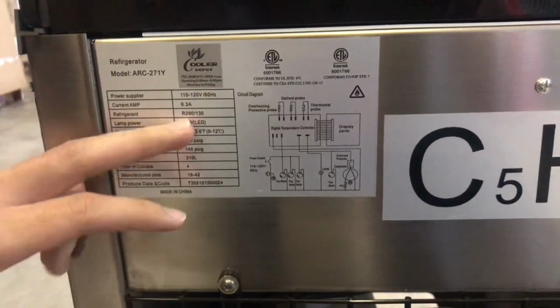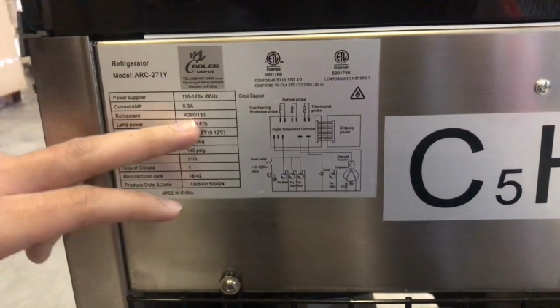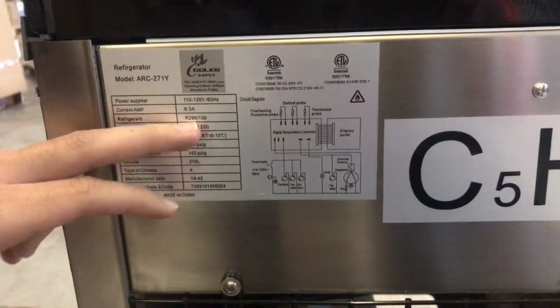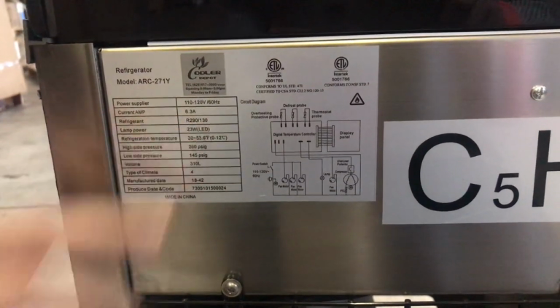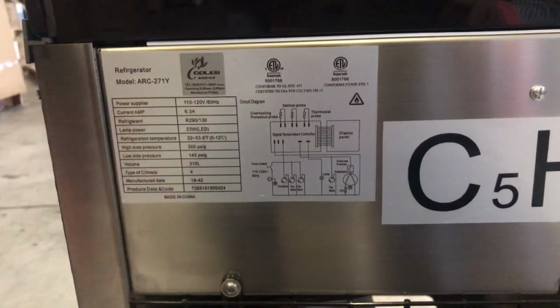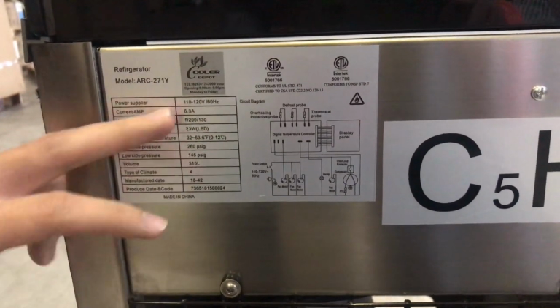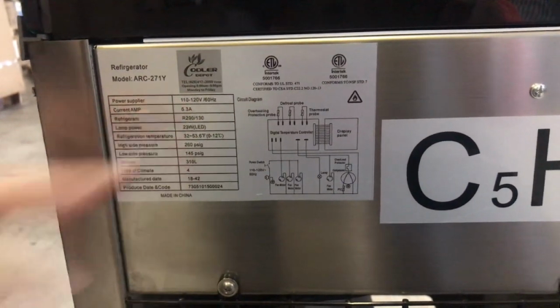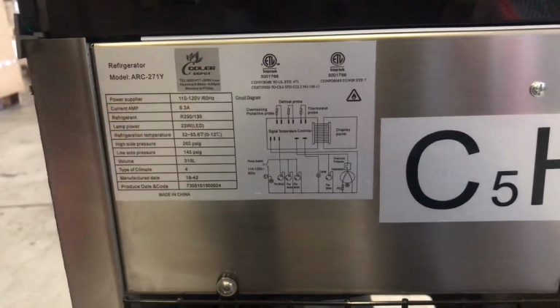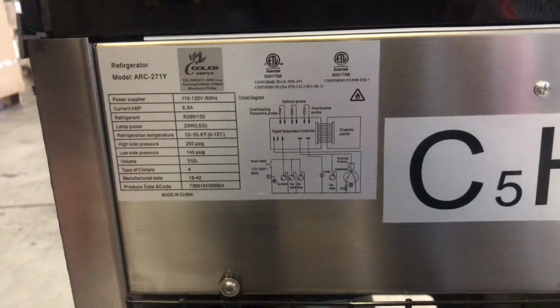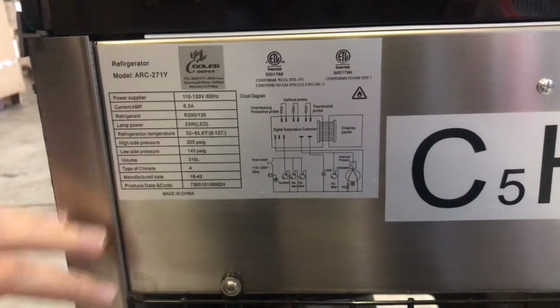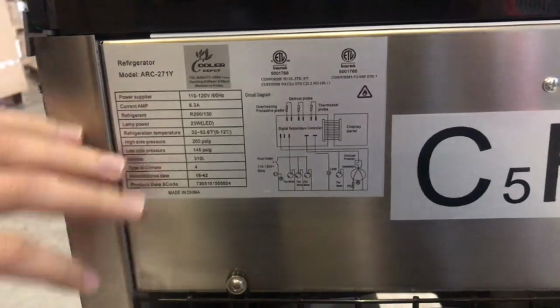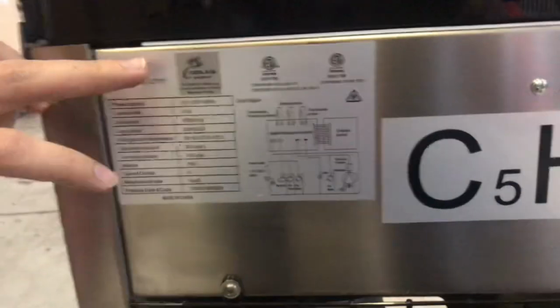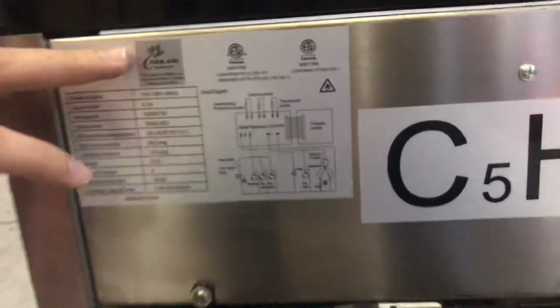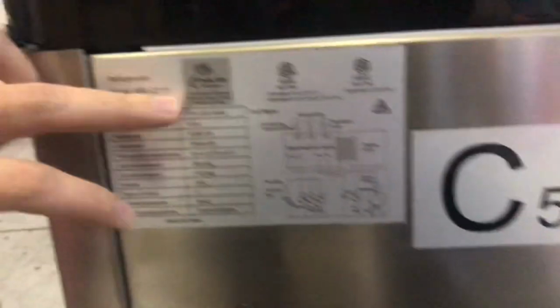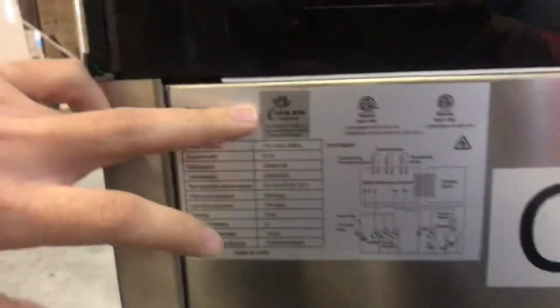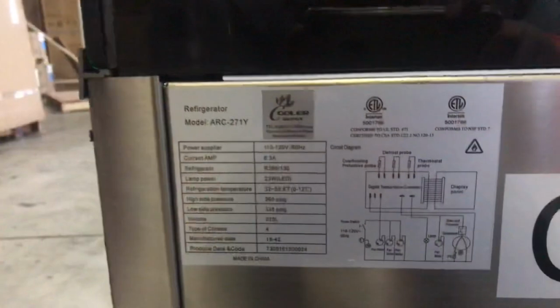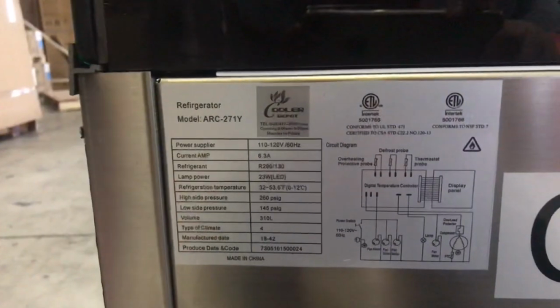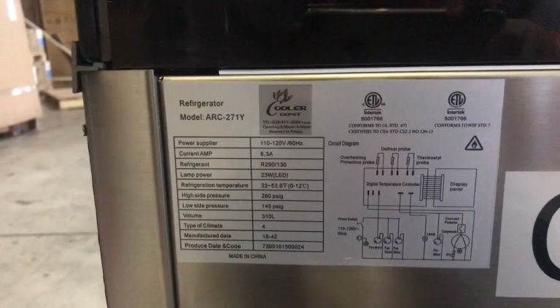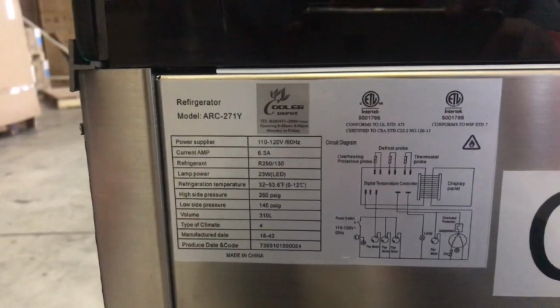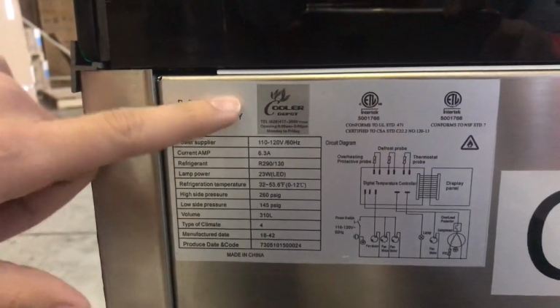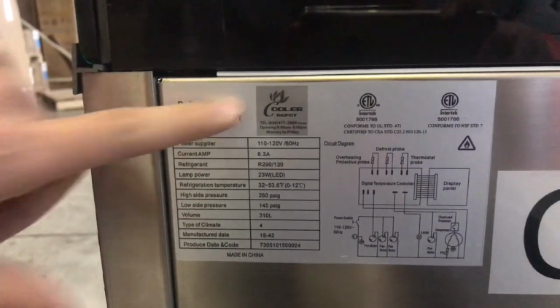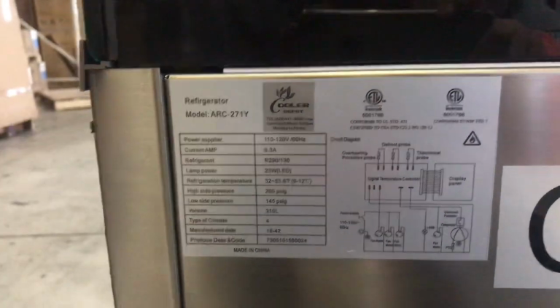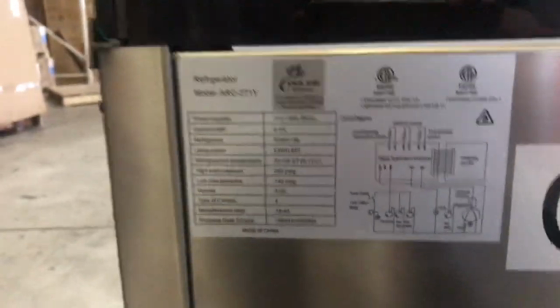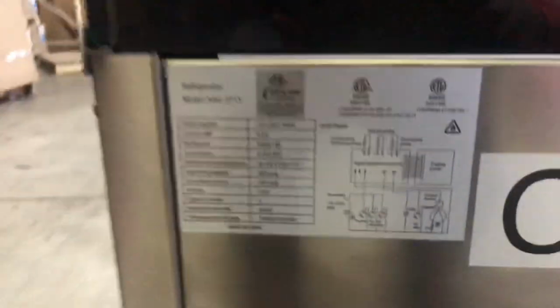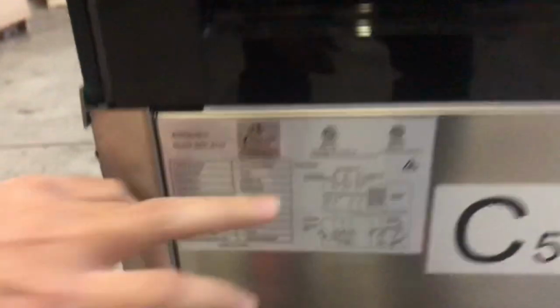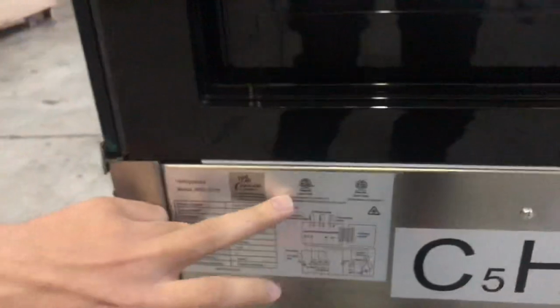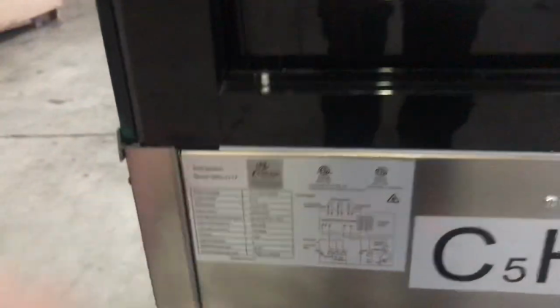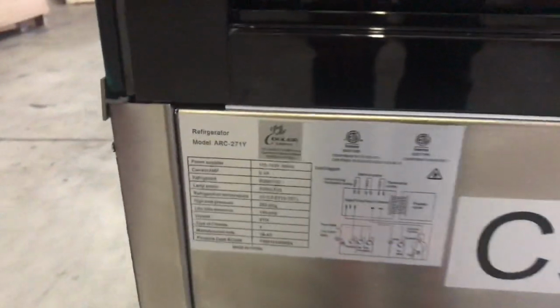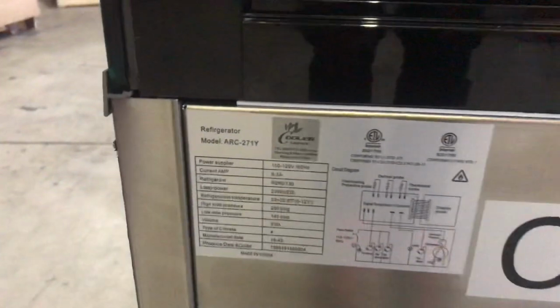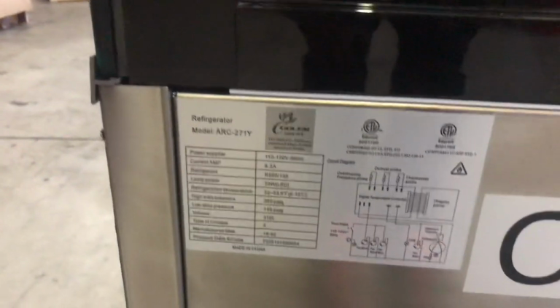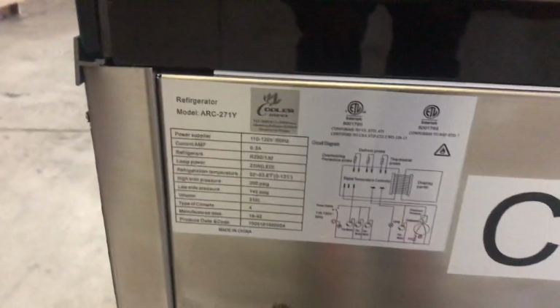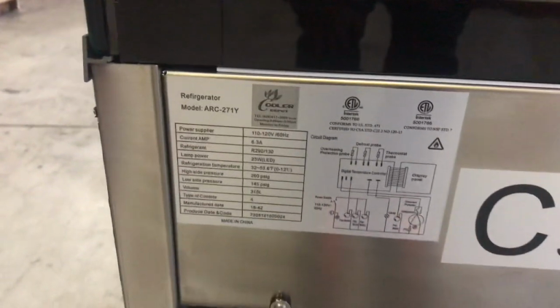Refrigerant is R290. It'll give you all that information. The brand on the unit is our own company brand called Cooler Depot. These units are certified by the health department as well.